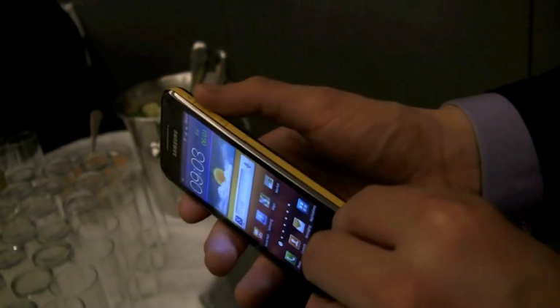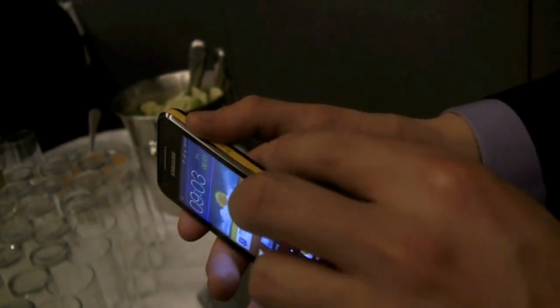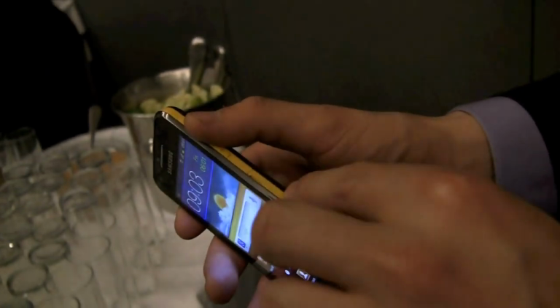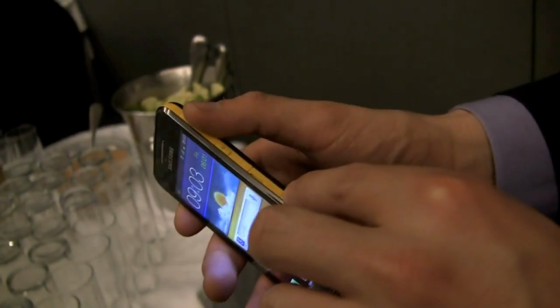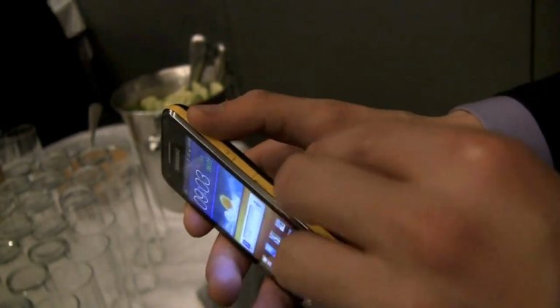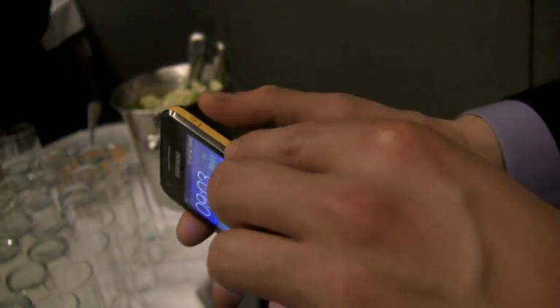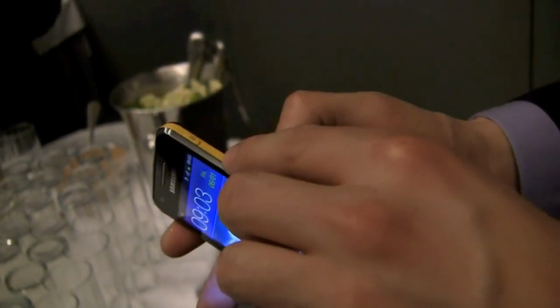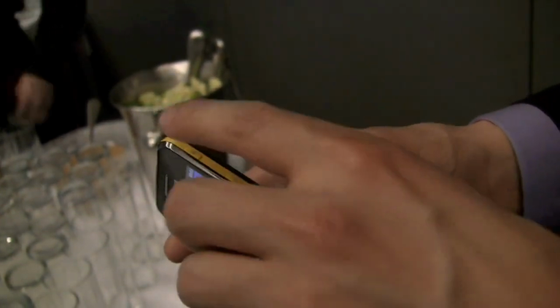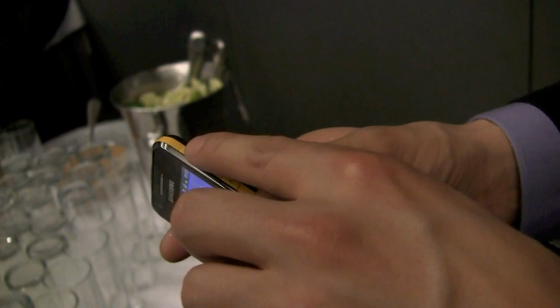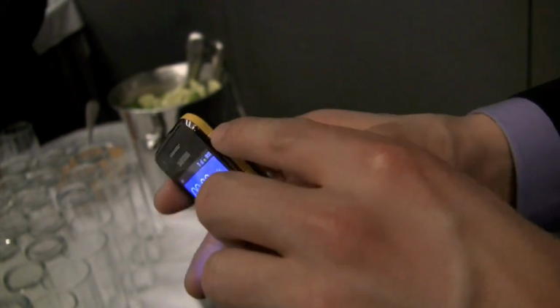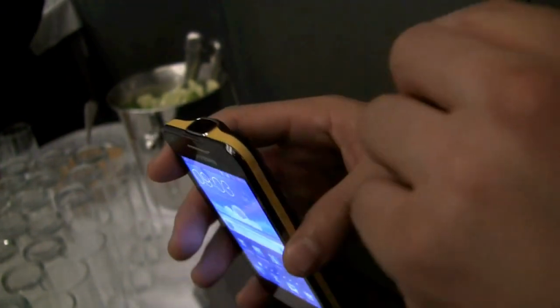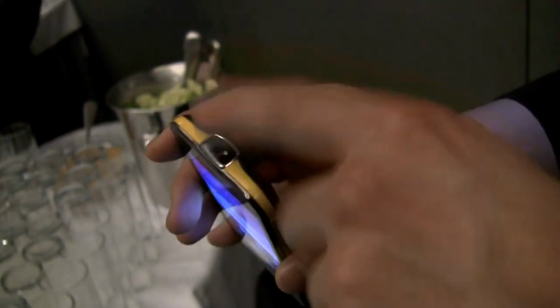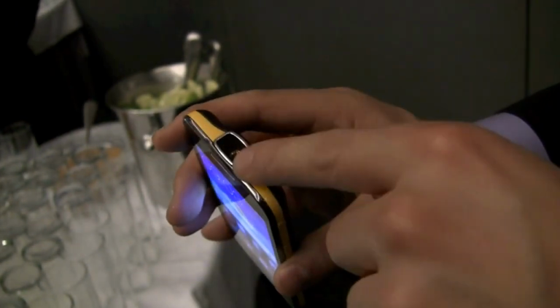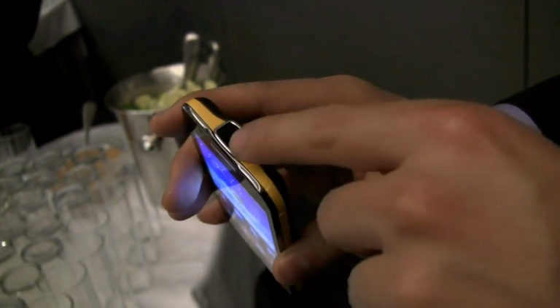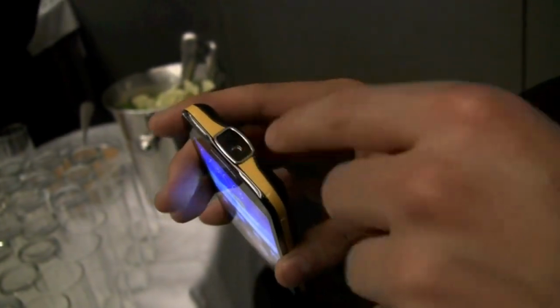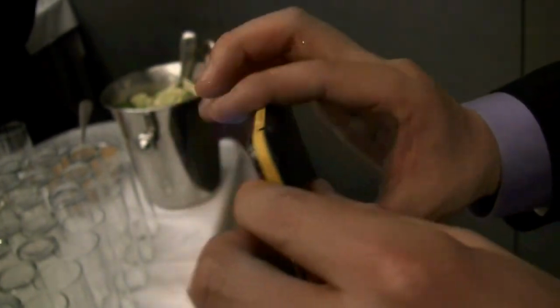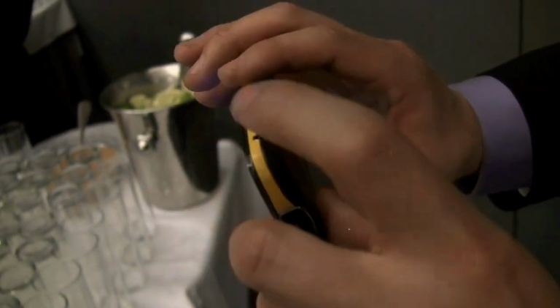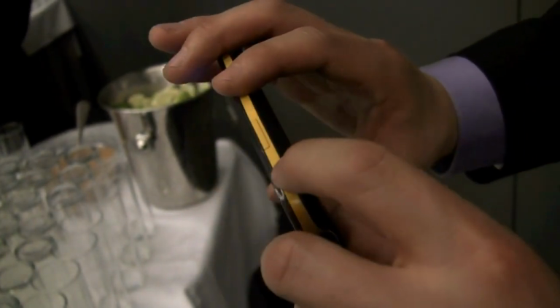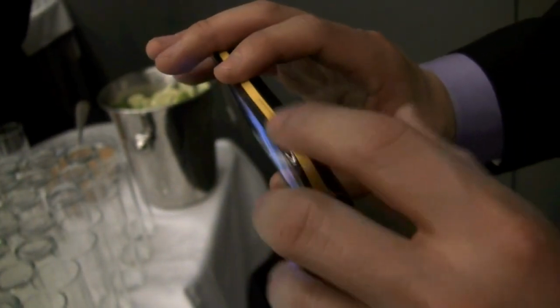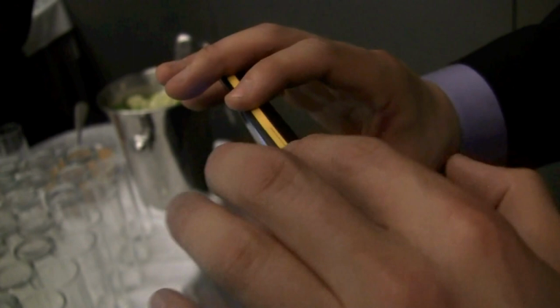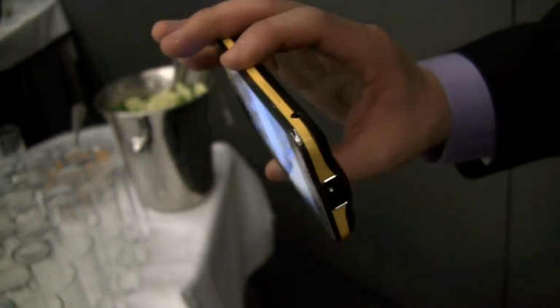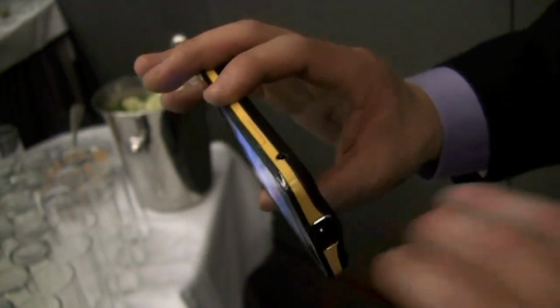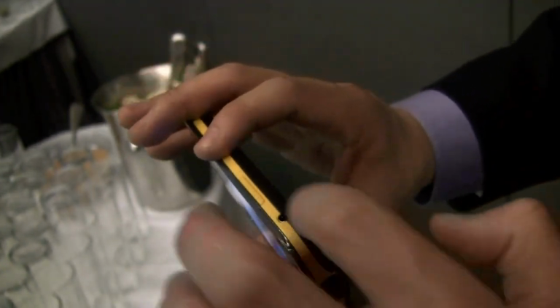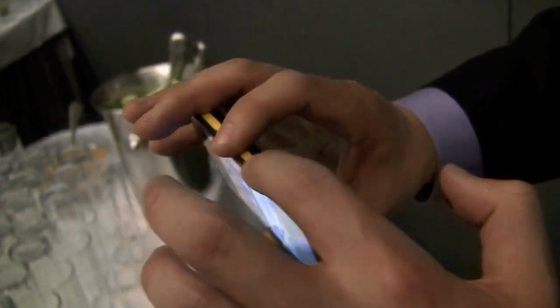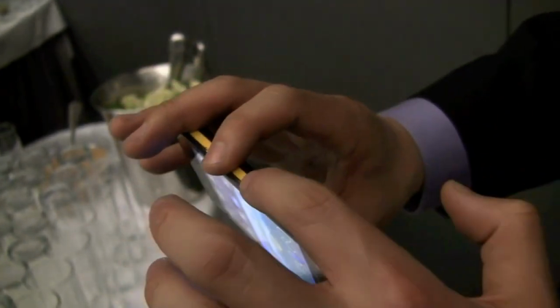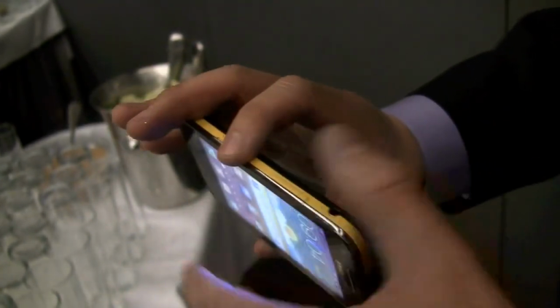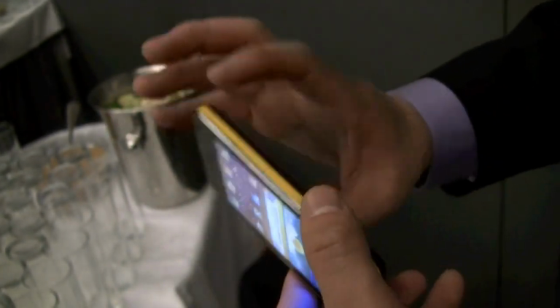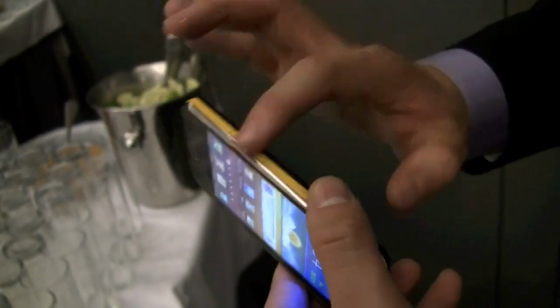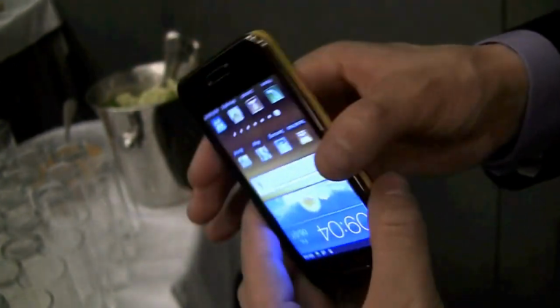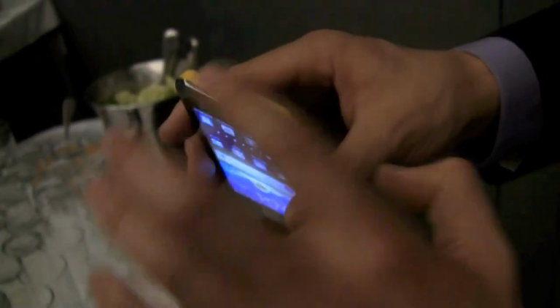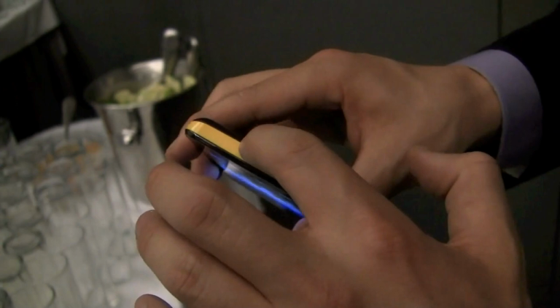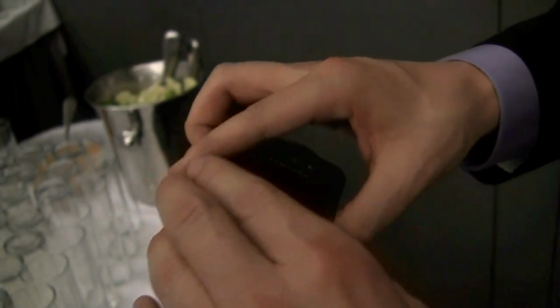Here you have the microSD slot, power and lock, and that's the Pico button. That's the Pico projector there. The headphone jack is on the left side — not sure I love that placement. Single-piece volume rocker, SIM card slot, and micro USB.